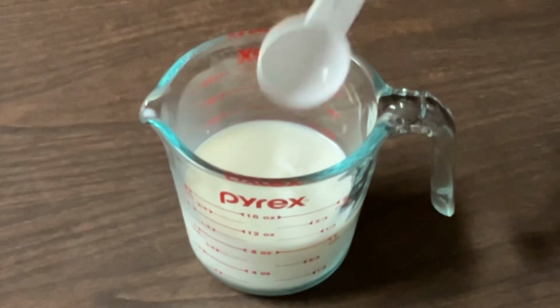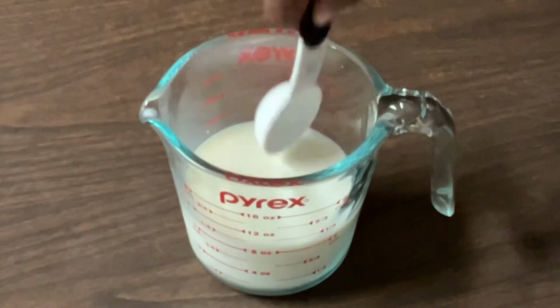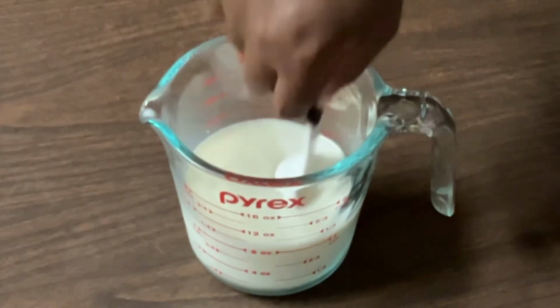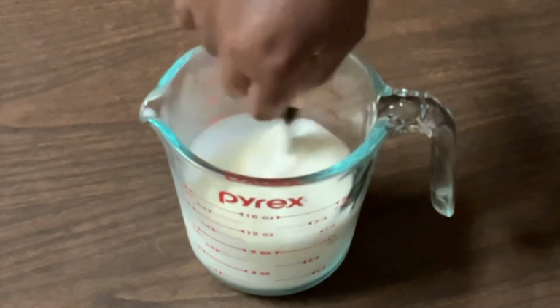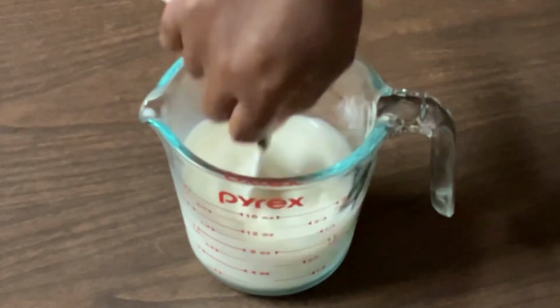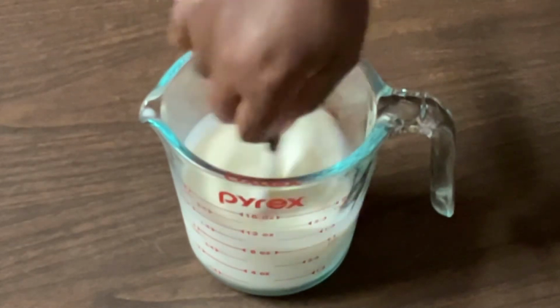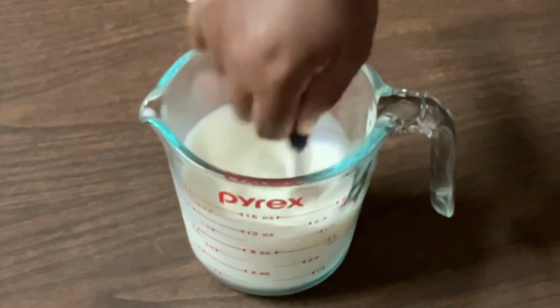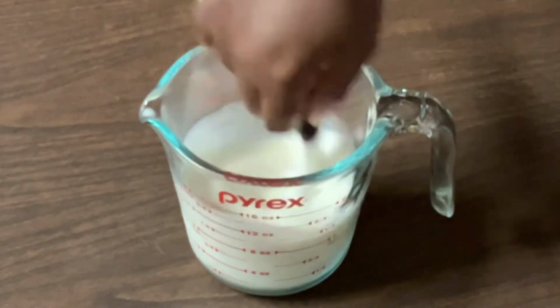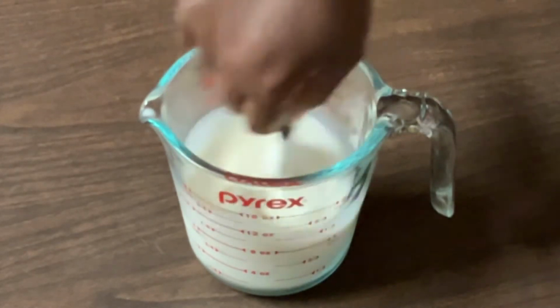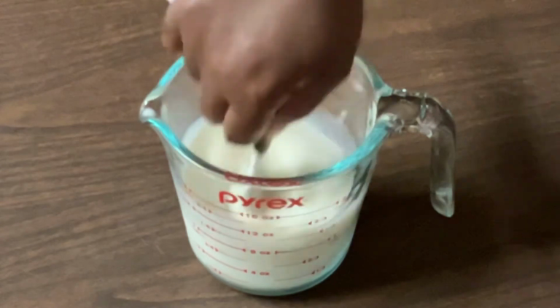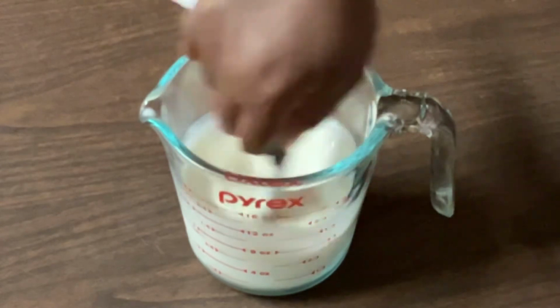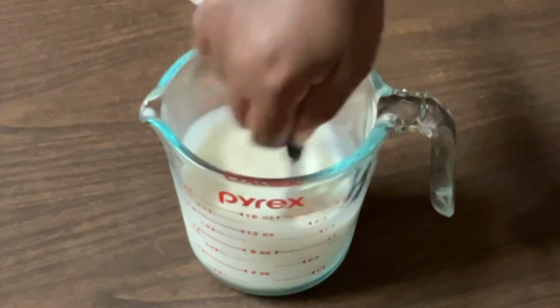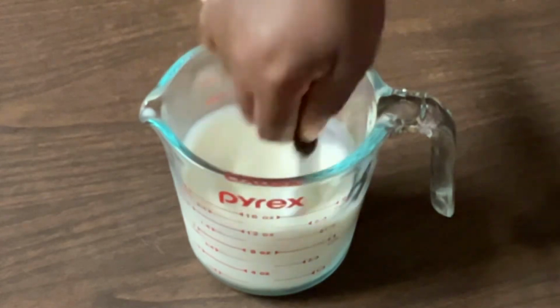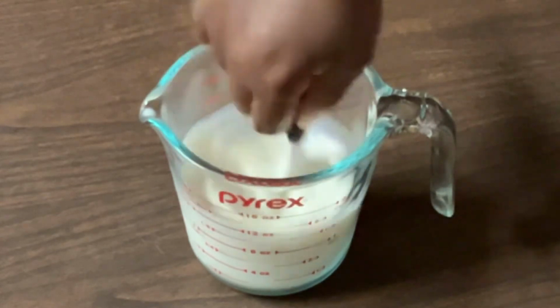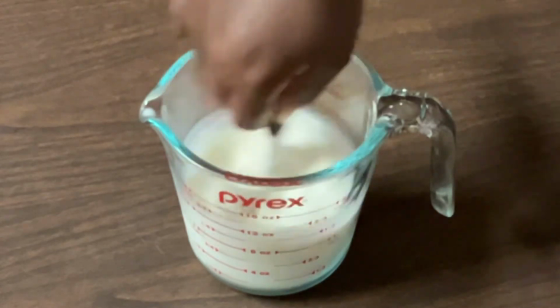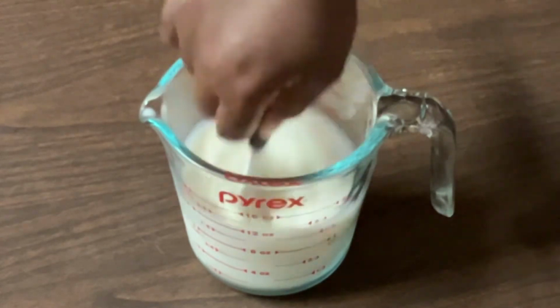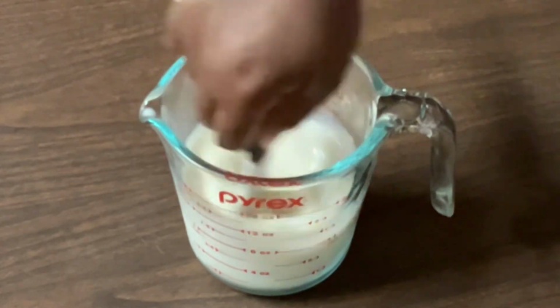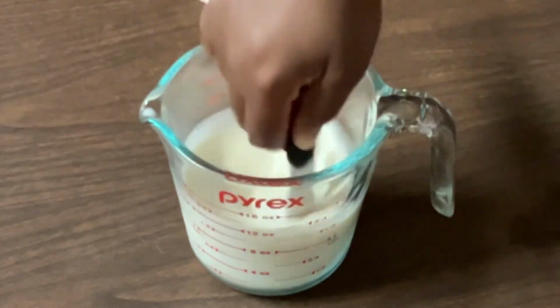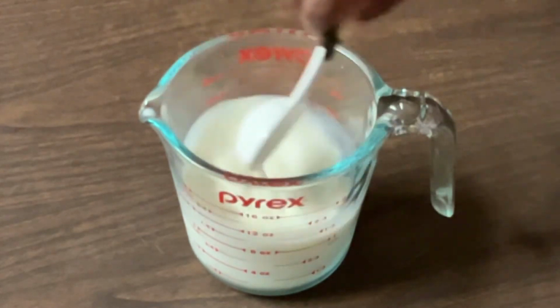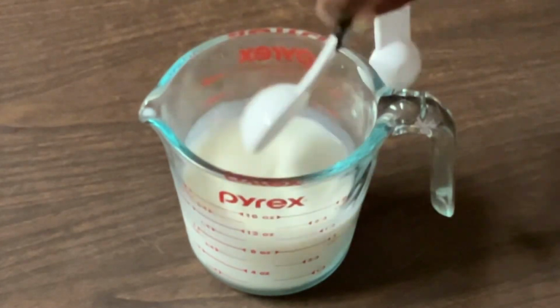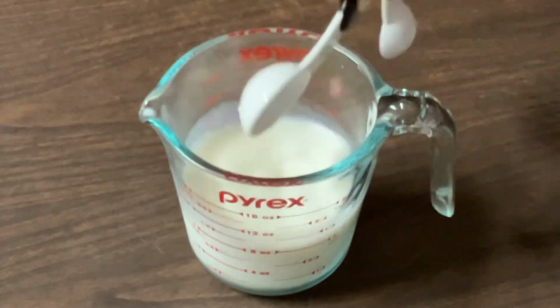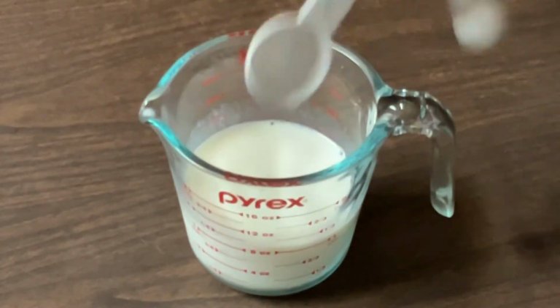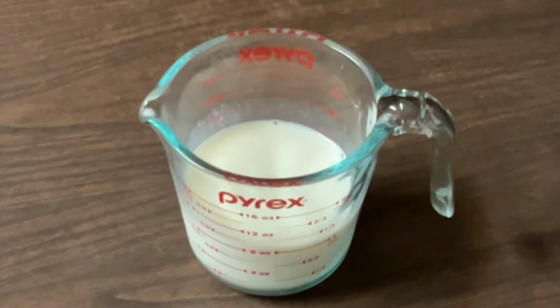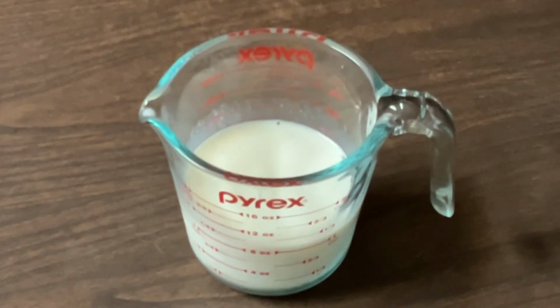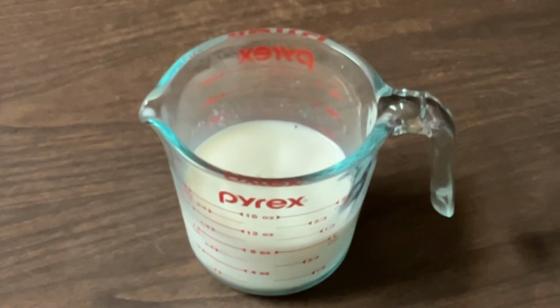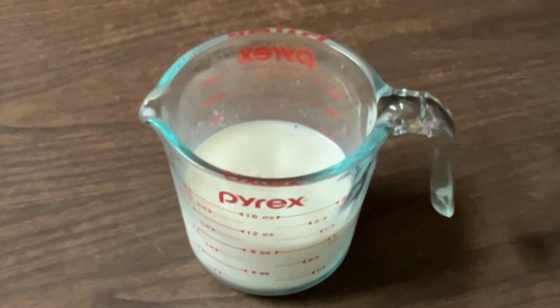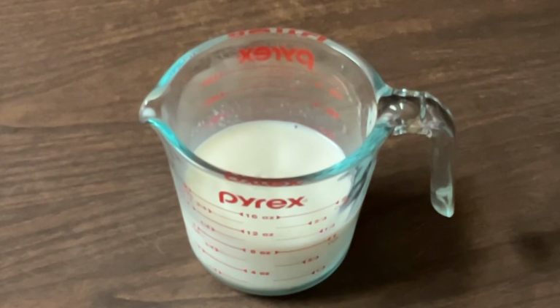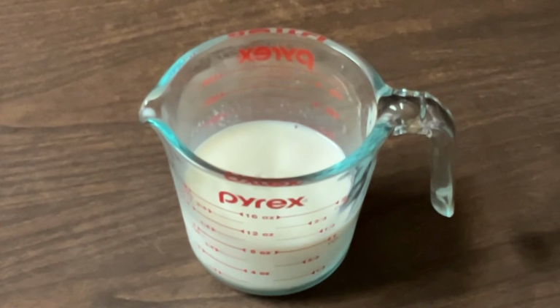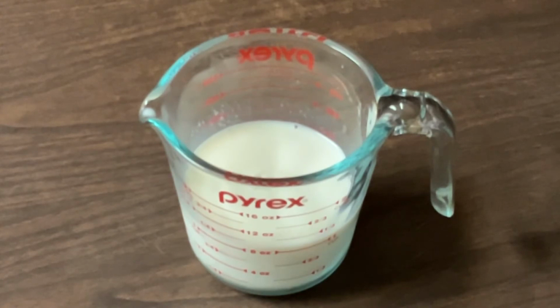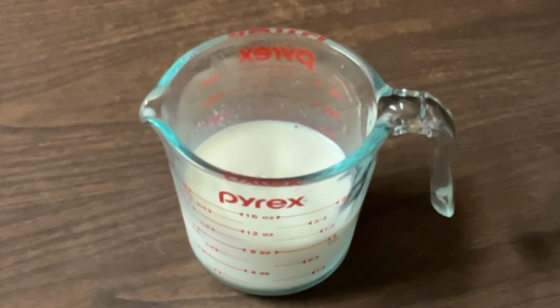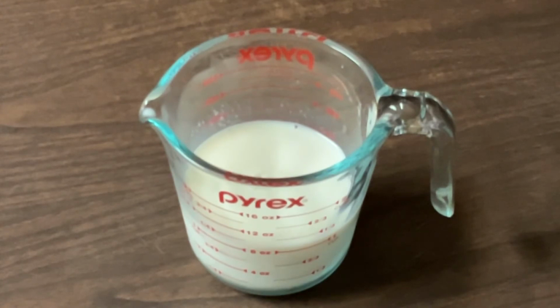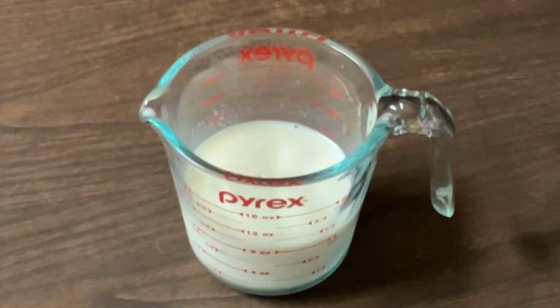Give it a quick stir, and we're going to let it sit for about 10 minutes.